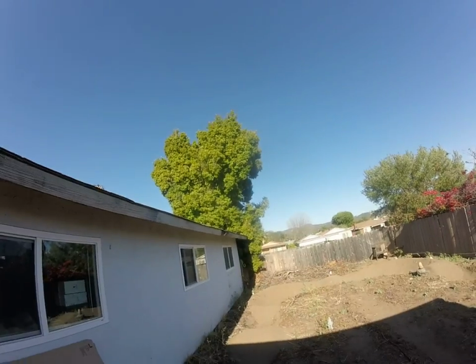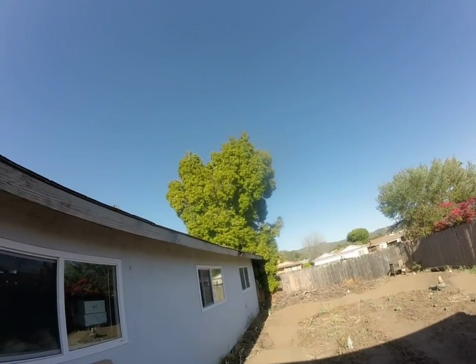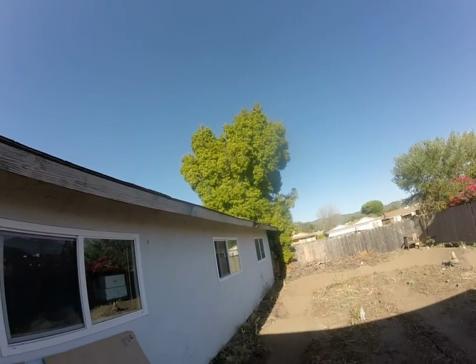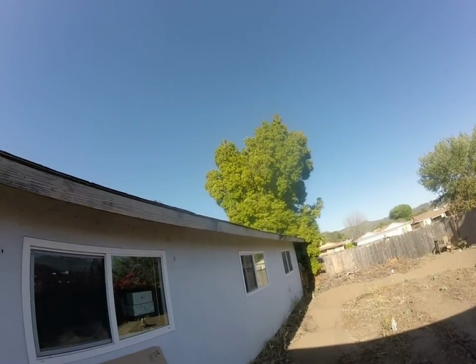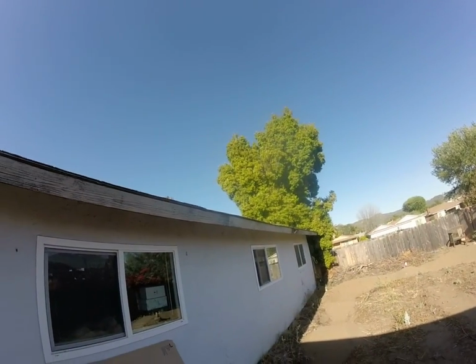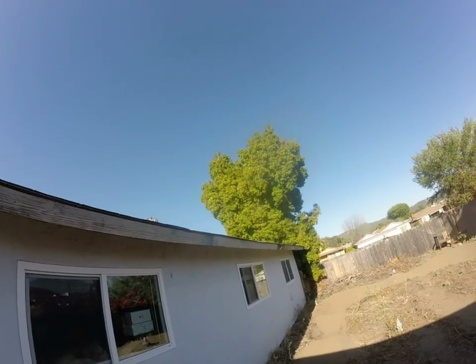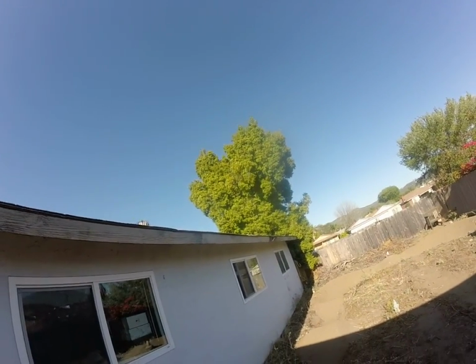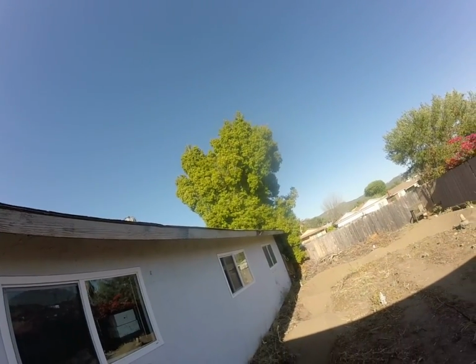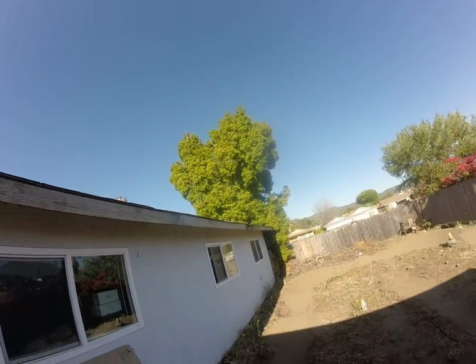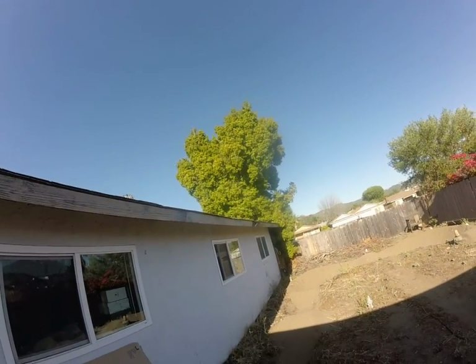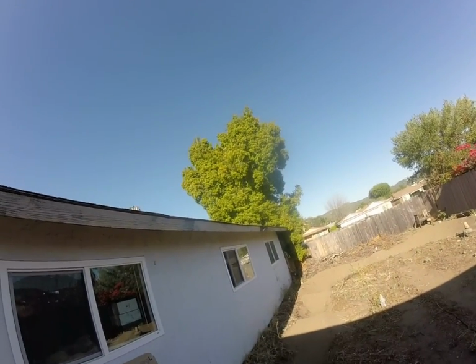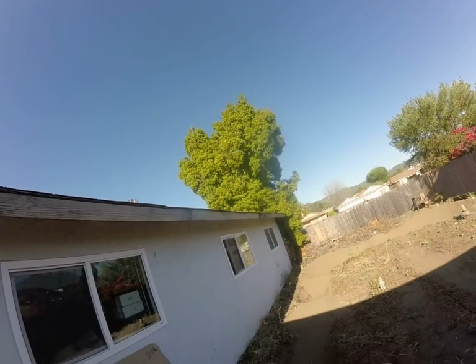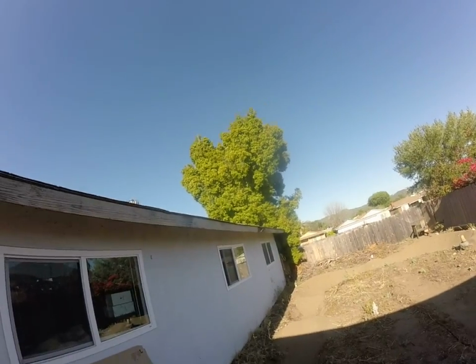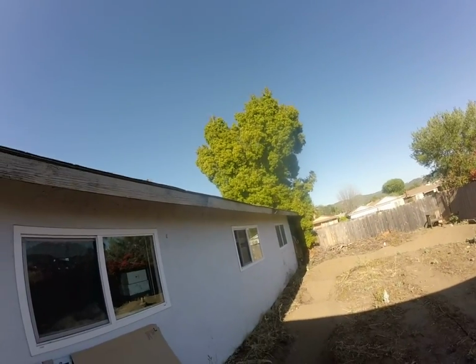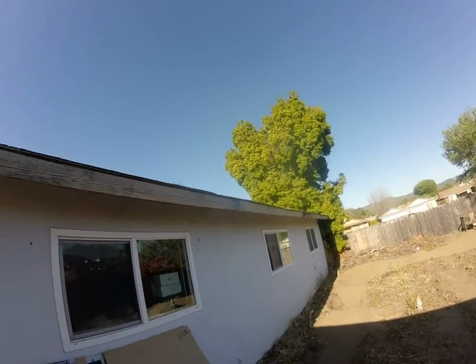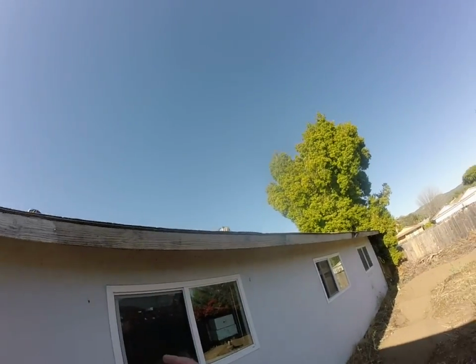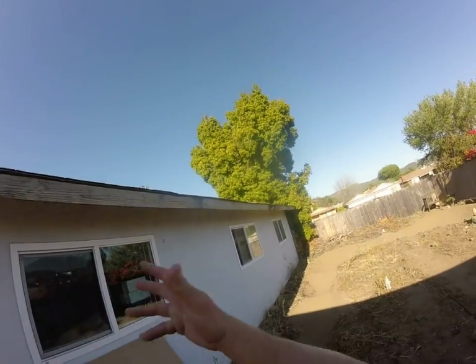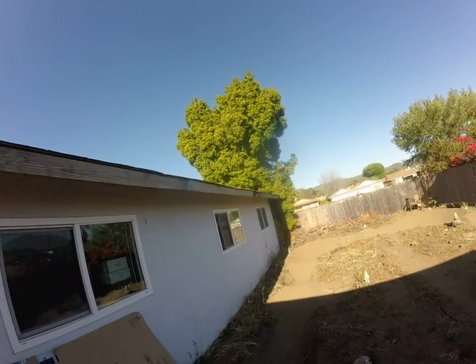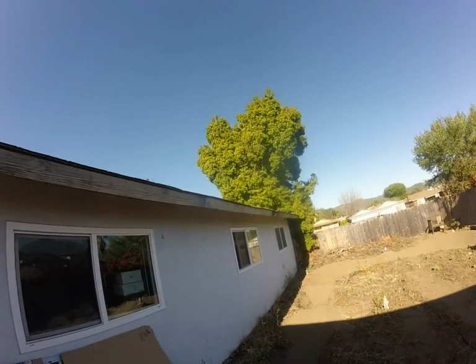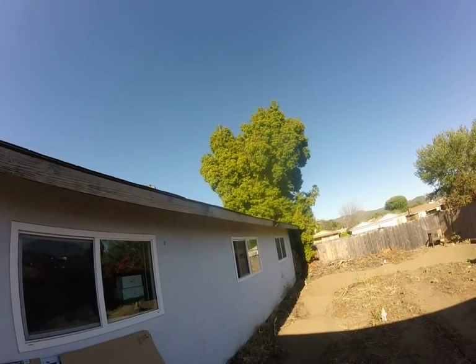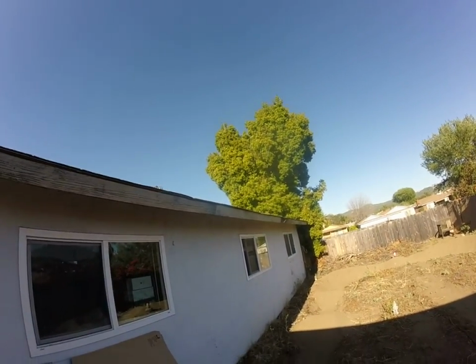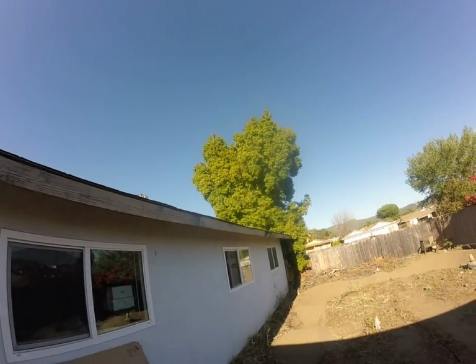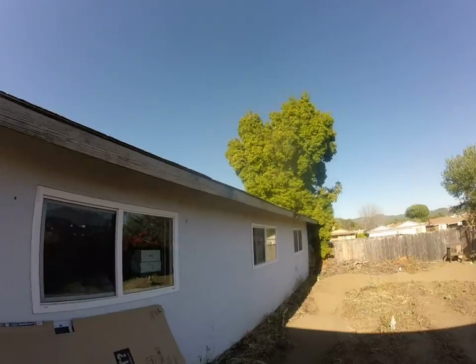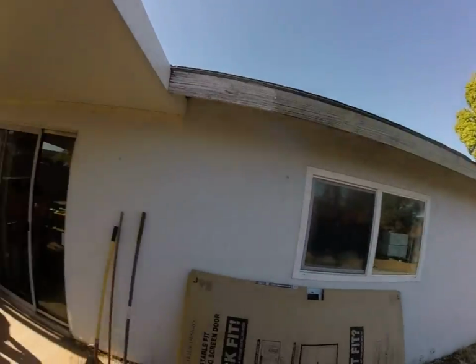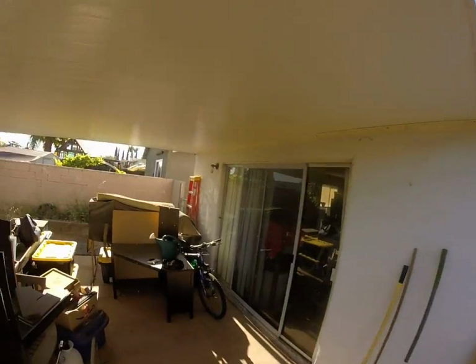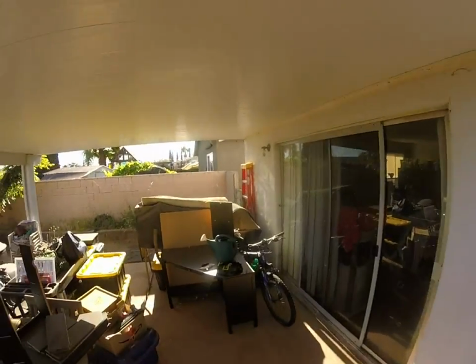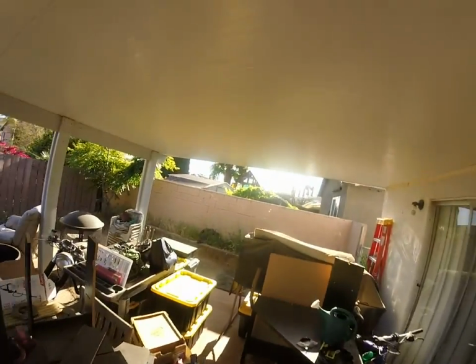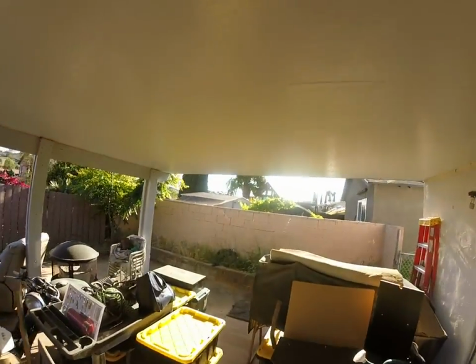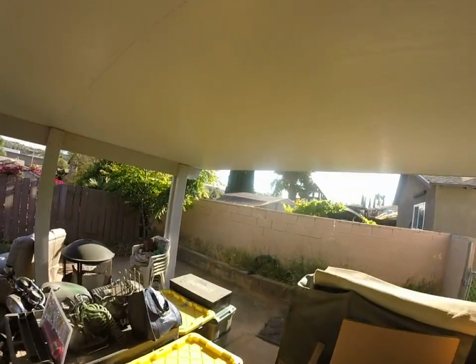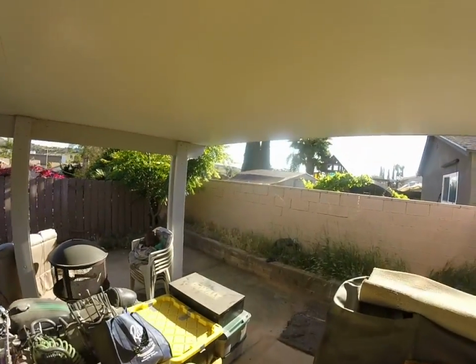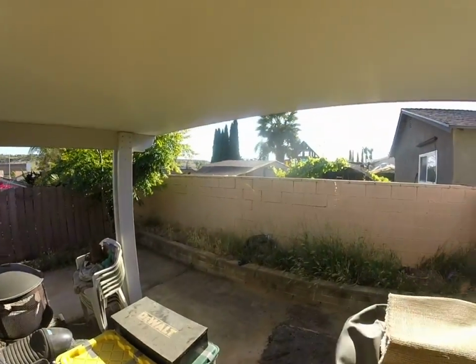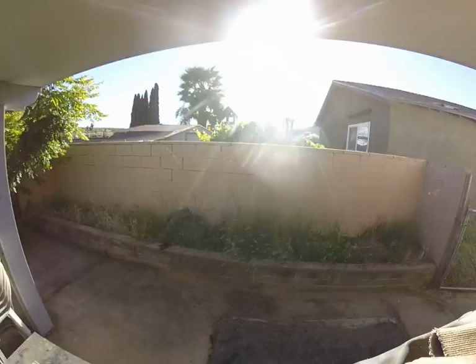It looks like the fascia should be replaced all the way across the back of the house. Typically we're just going to replace the fascia that needs to be replaced, and looking at this, all of it across the back needs to be replaced. Let's go ahead and jump up on the roof and take a look at what's going on up there.